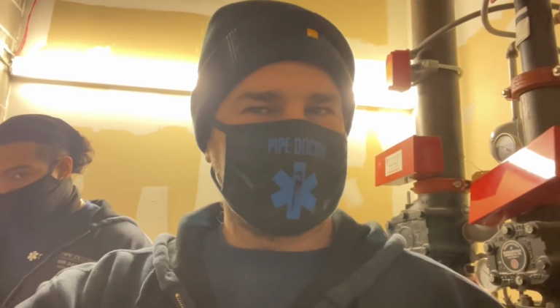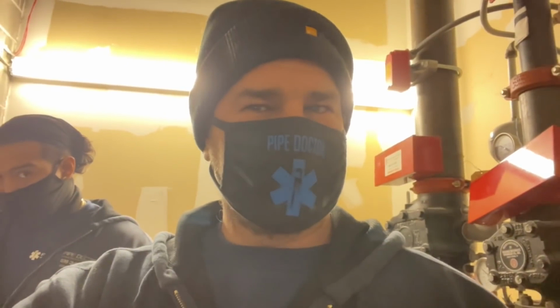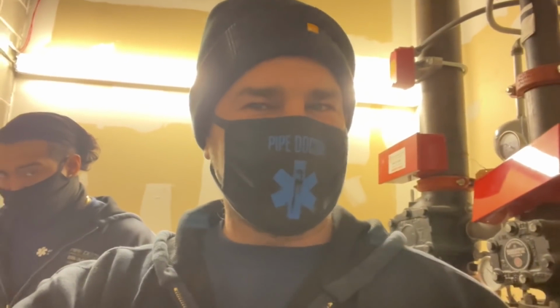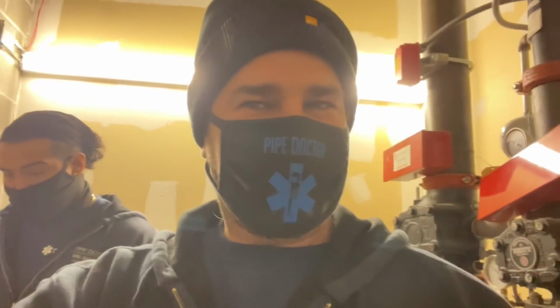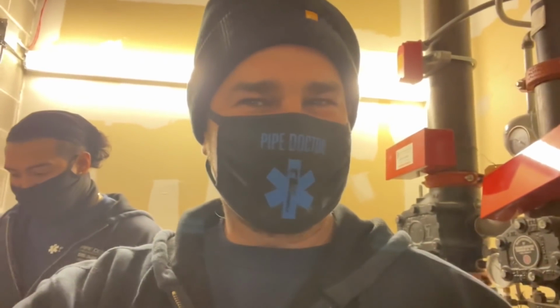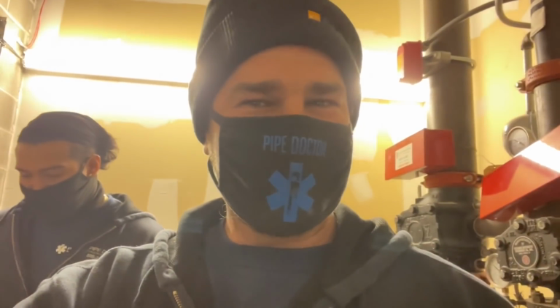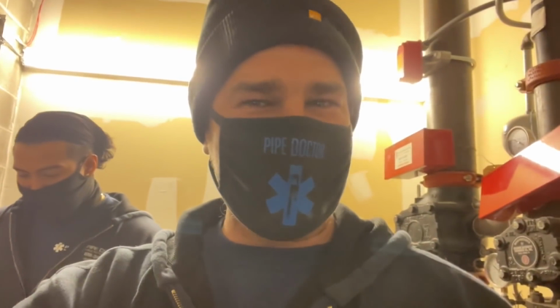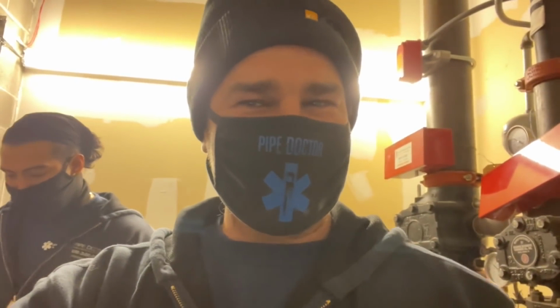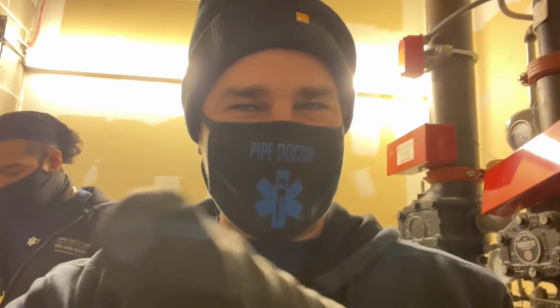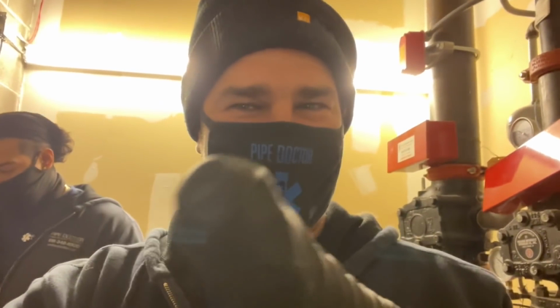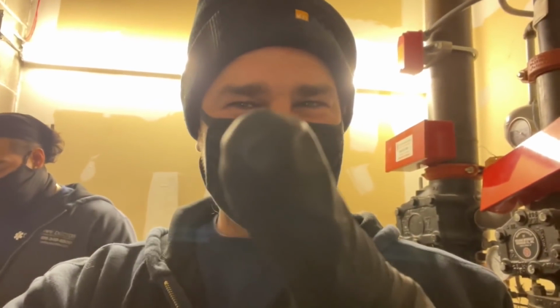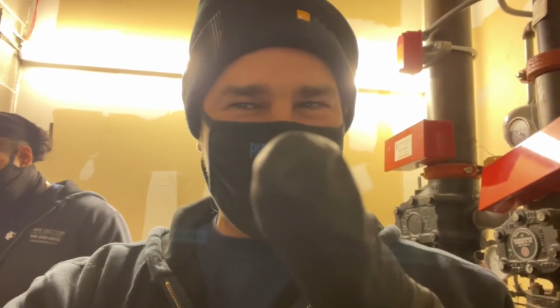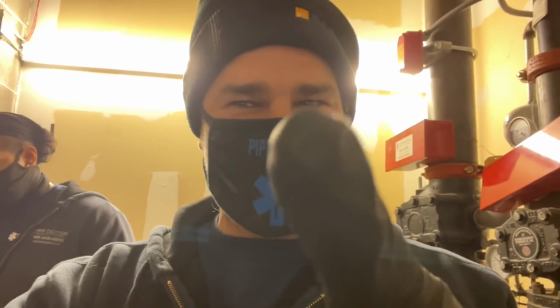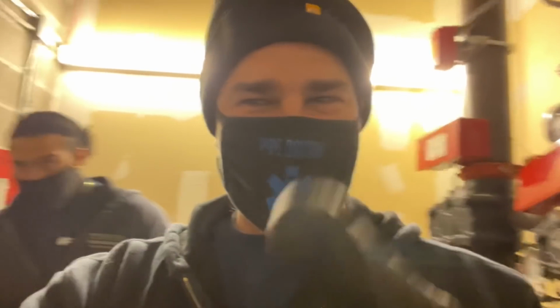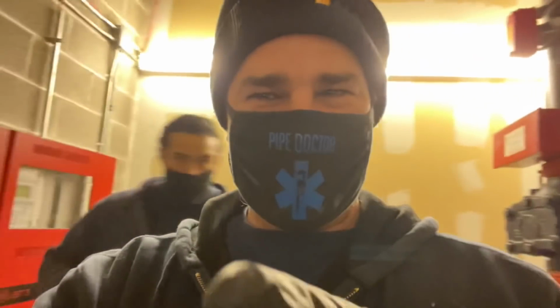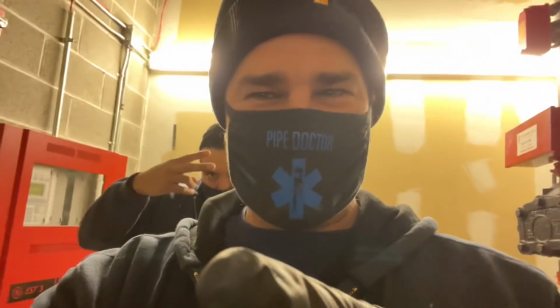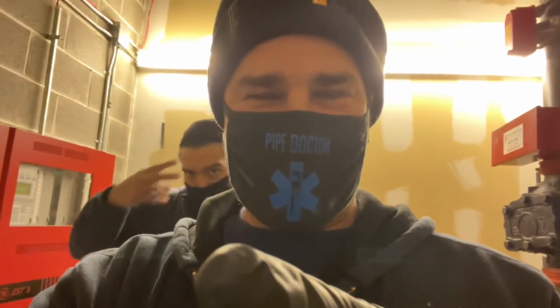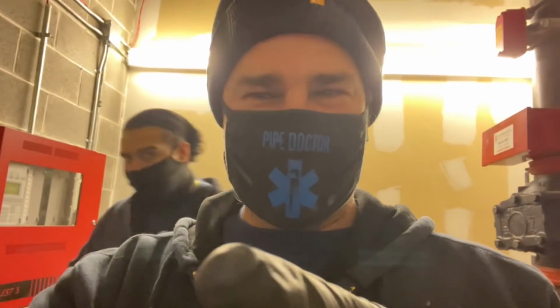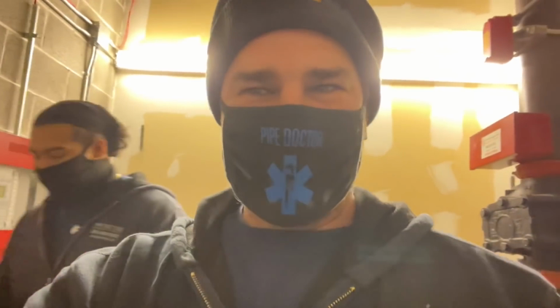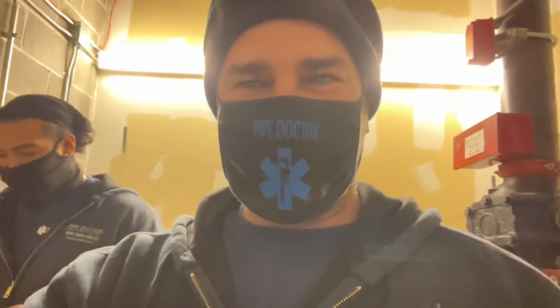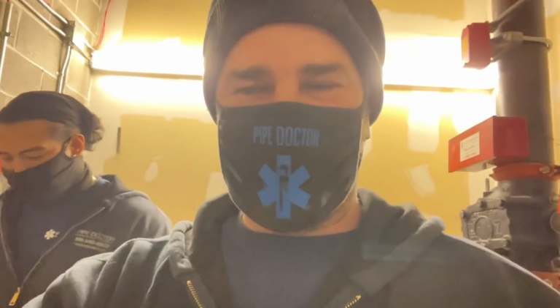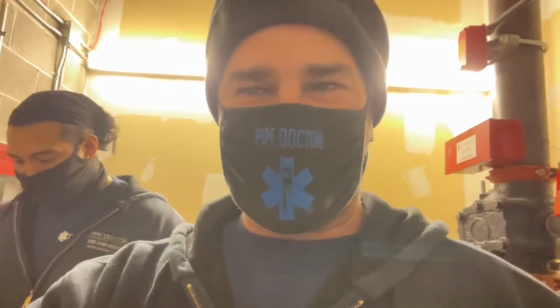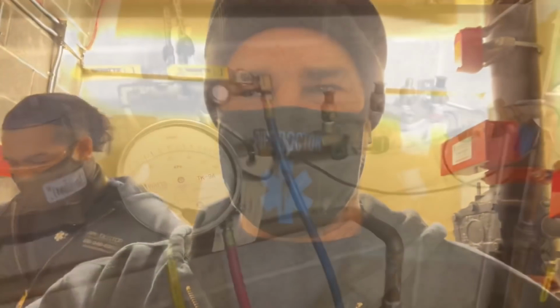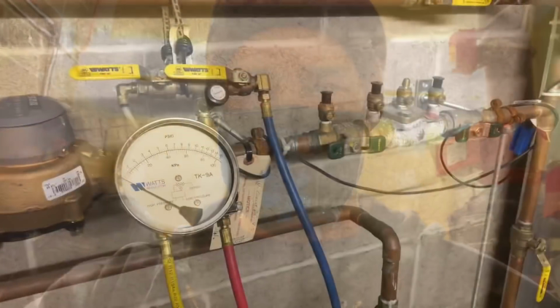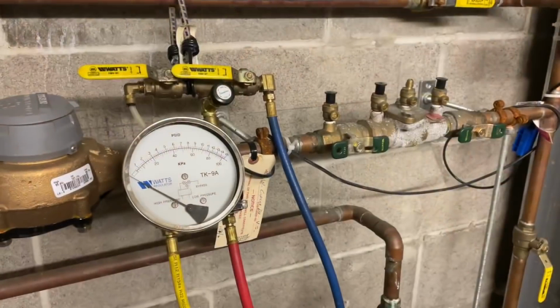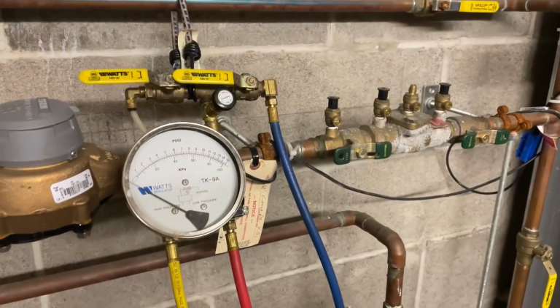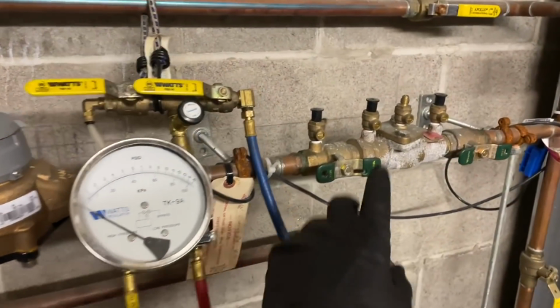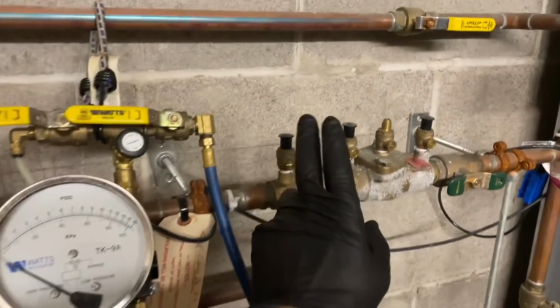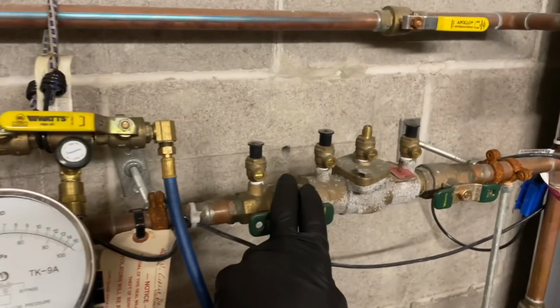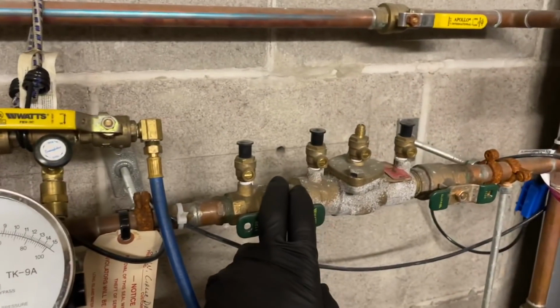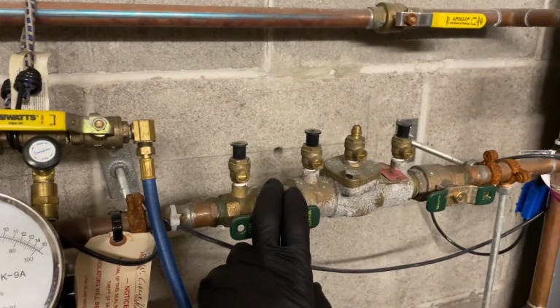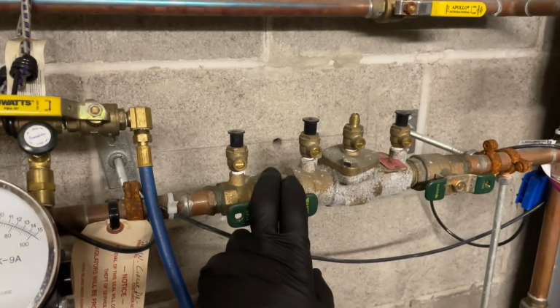Did you miss me? It is me, I'm back — Mikey Pipes. I got Godzilla behind me and we are working on this. This is a backflow prevention device.